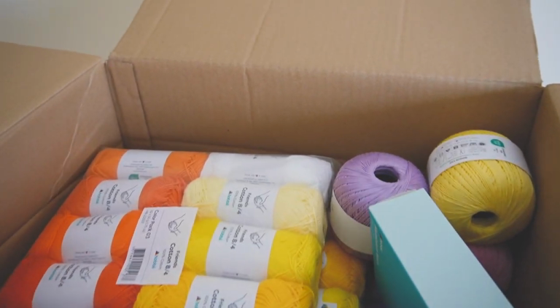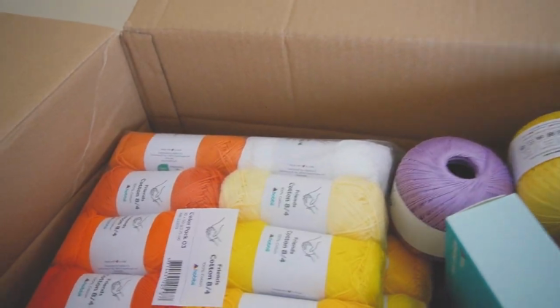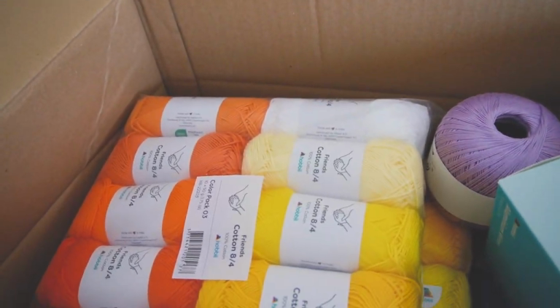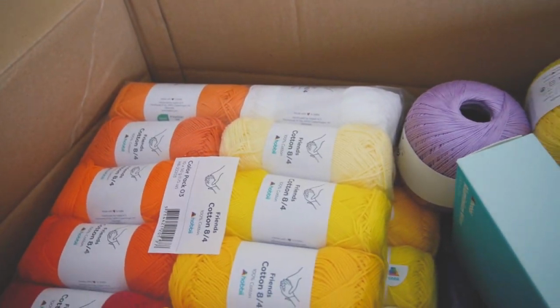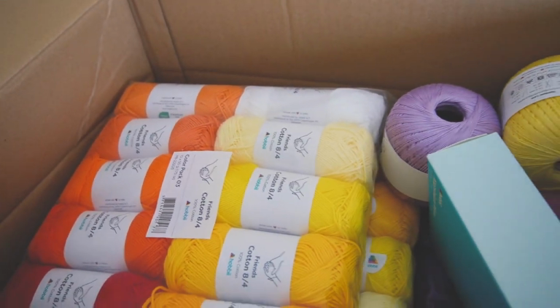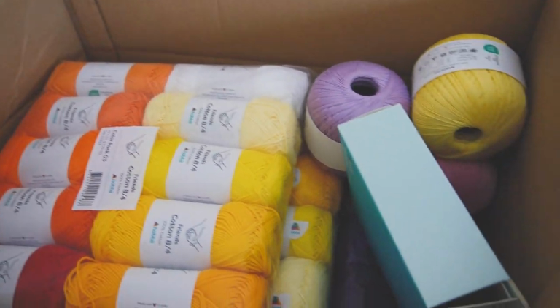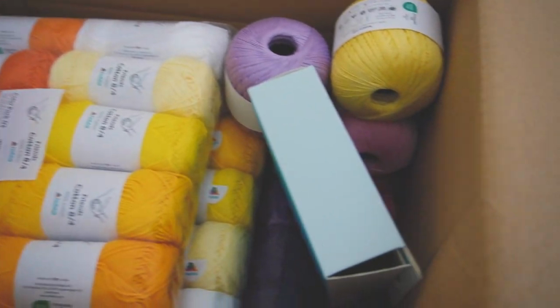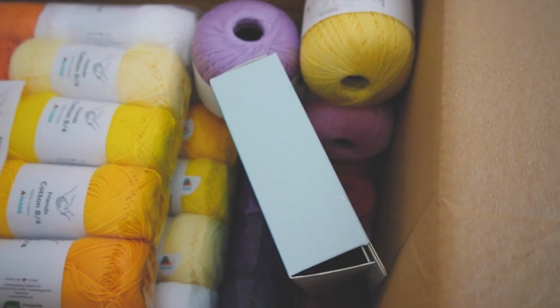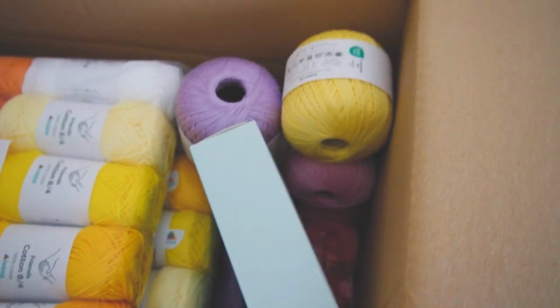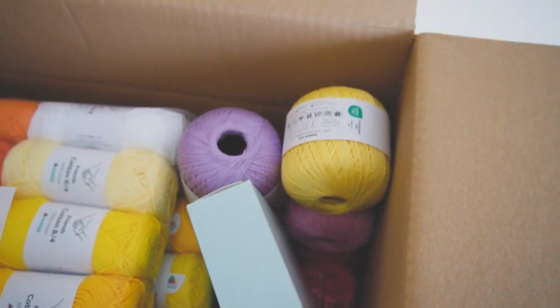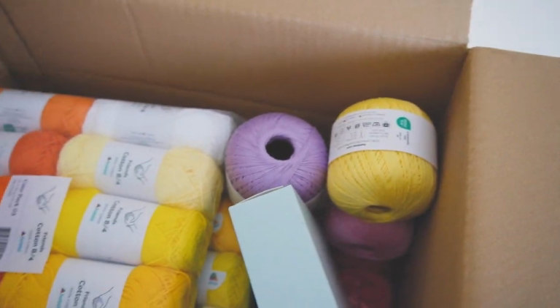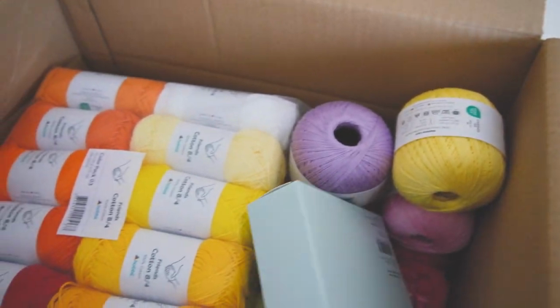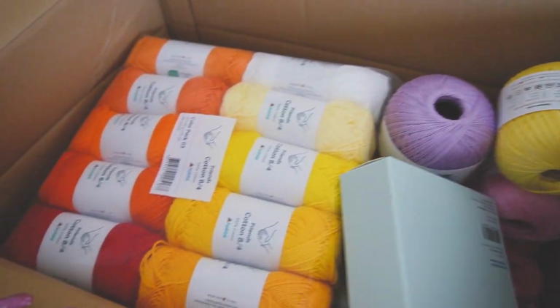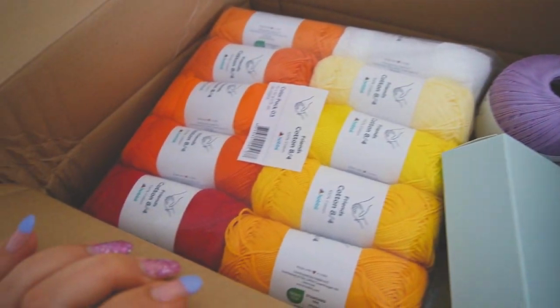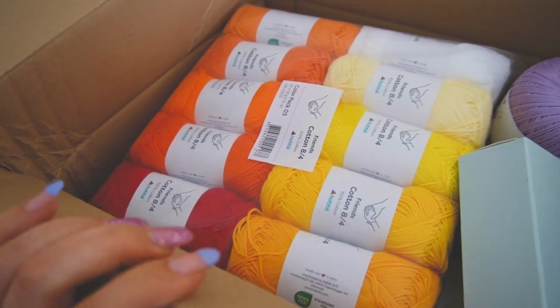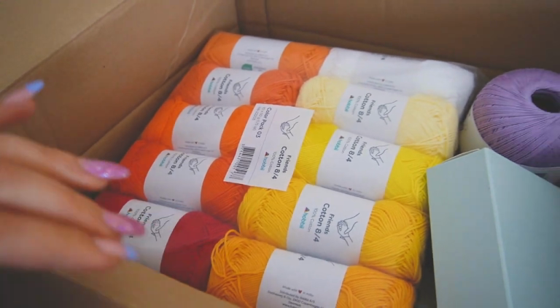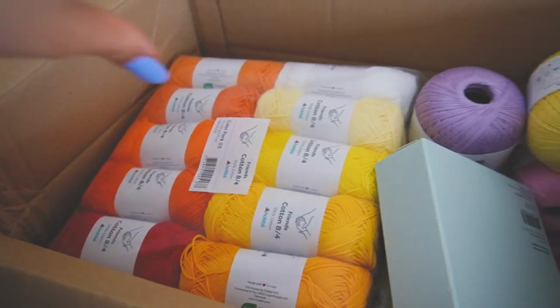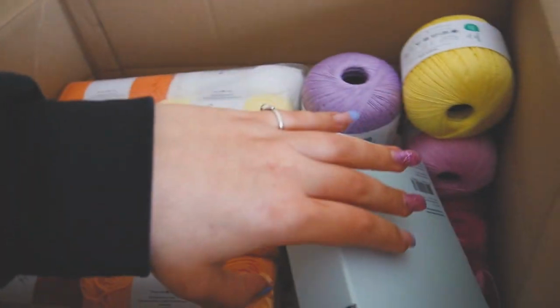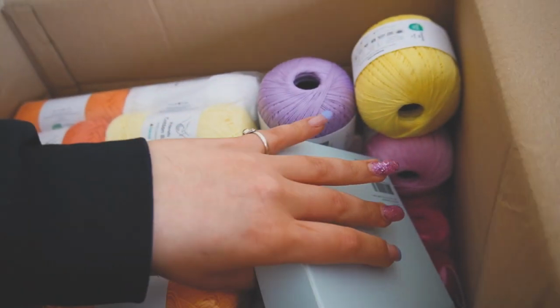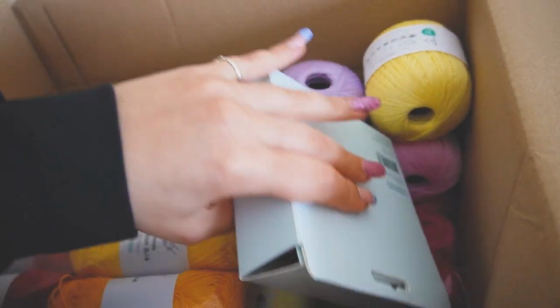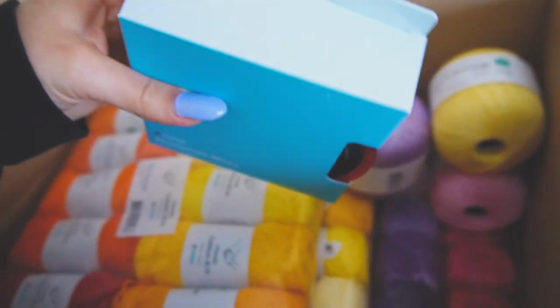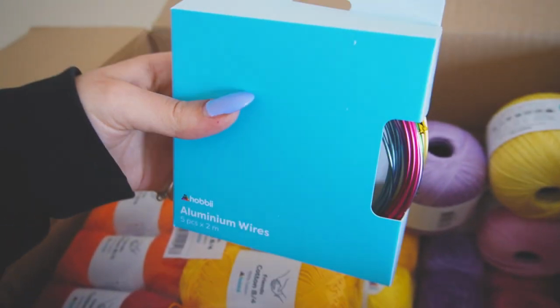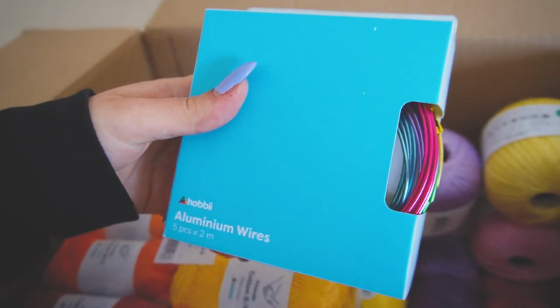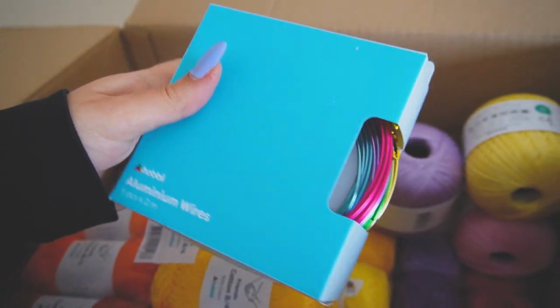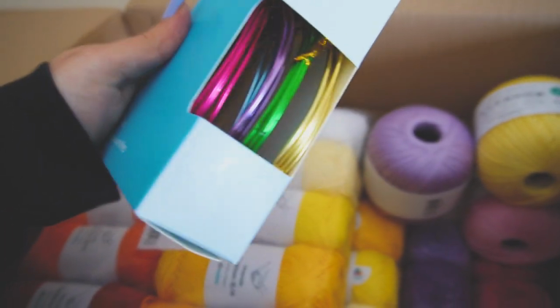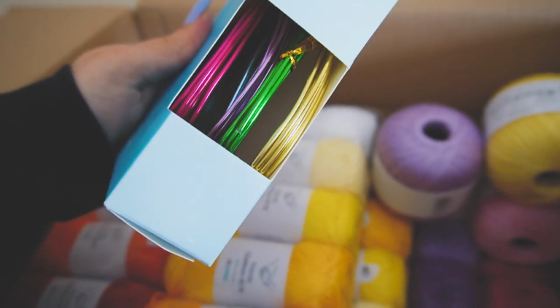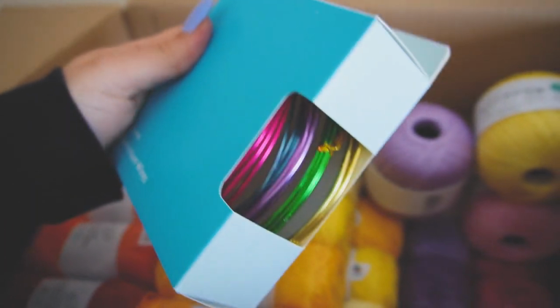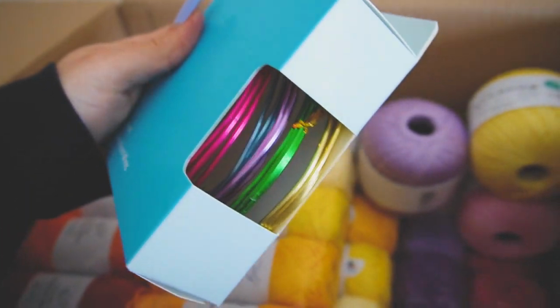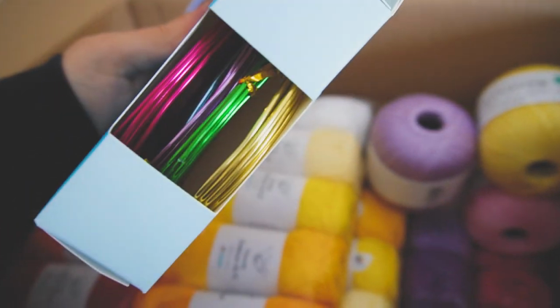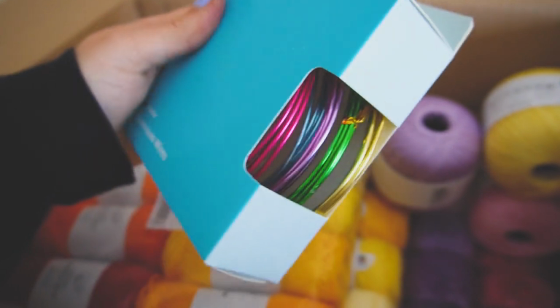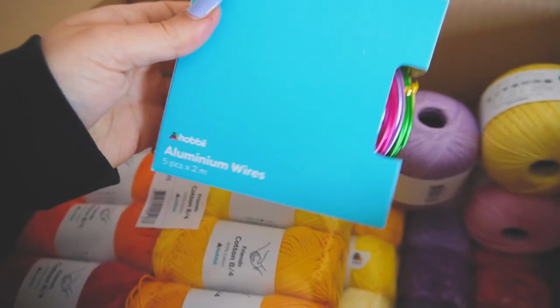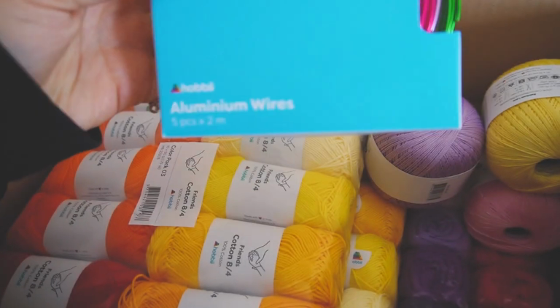Hello everyone, today I'm going to show you what I bought from hobby.com. Let's start with these aluminum wires, which I'll use for flower stems.